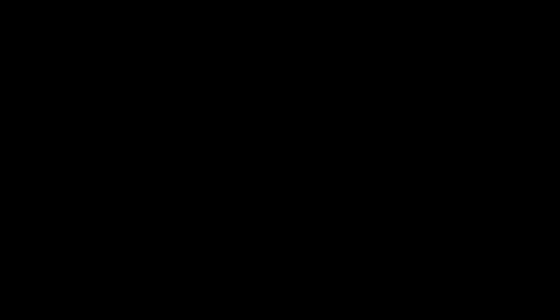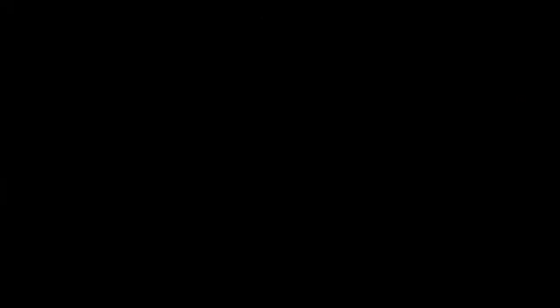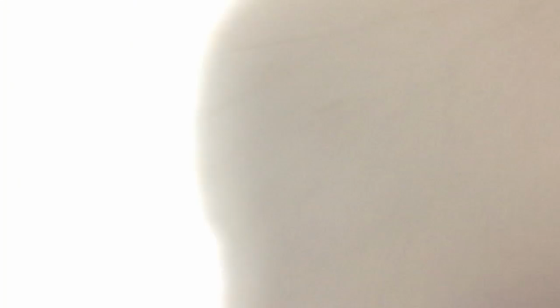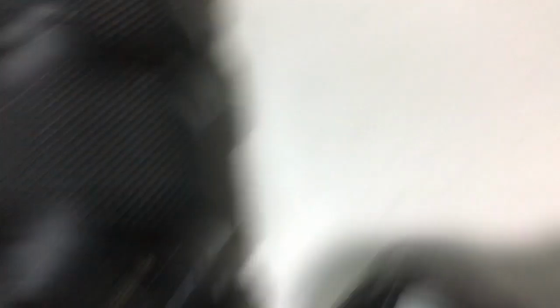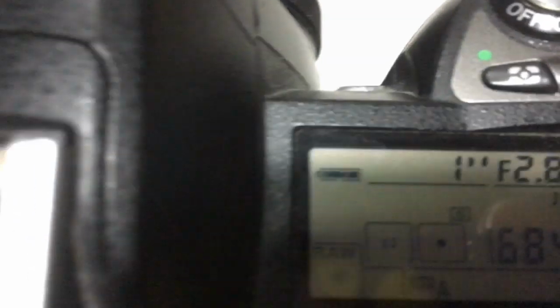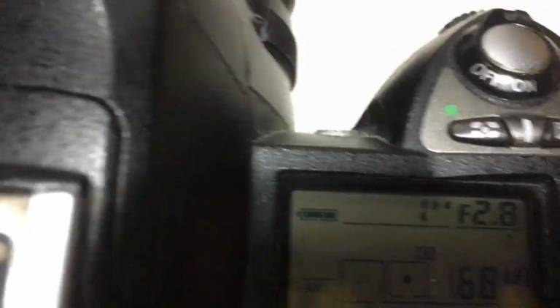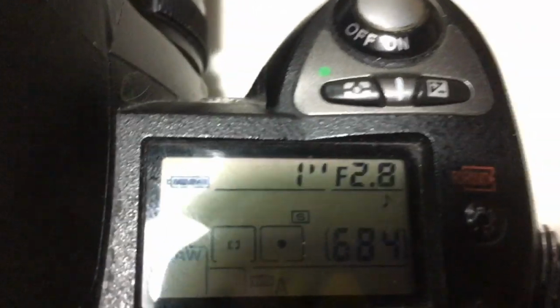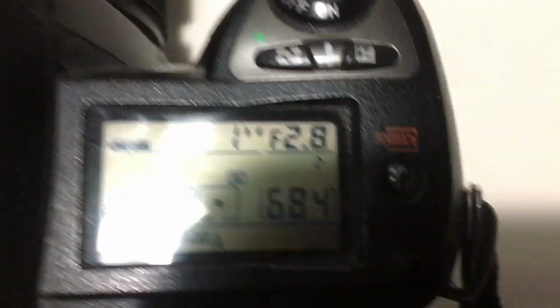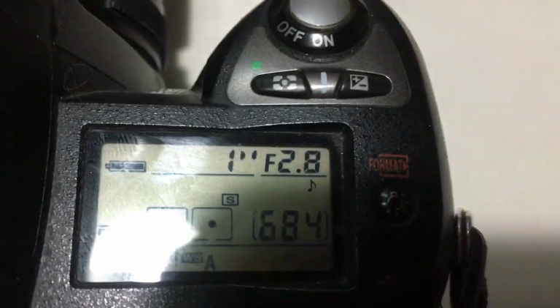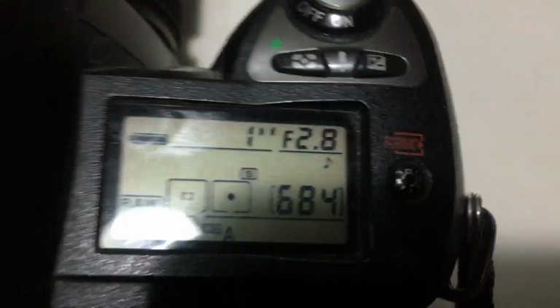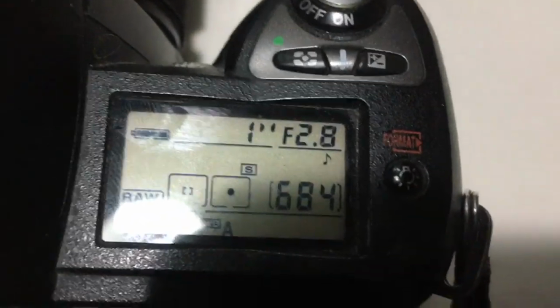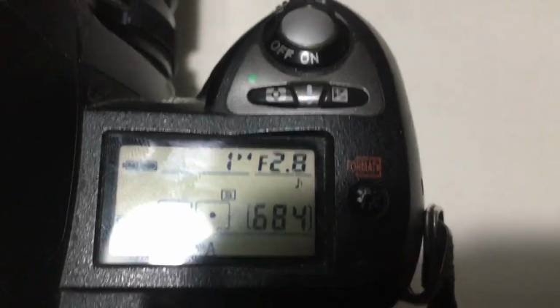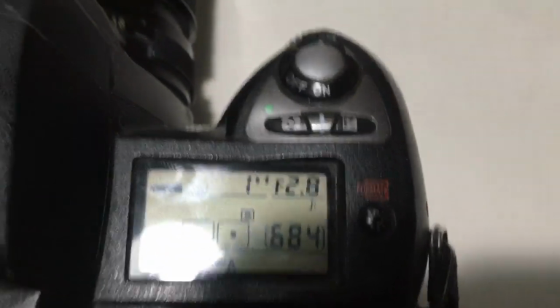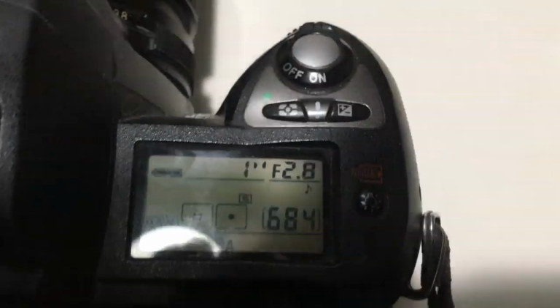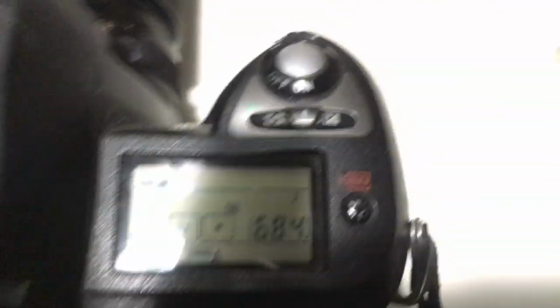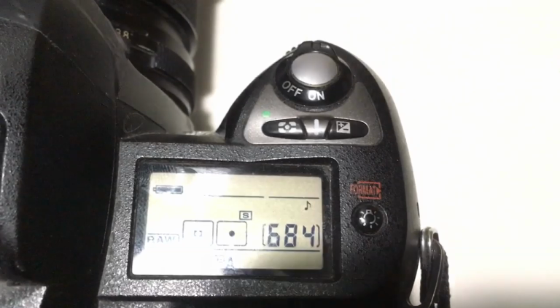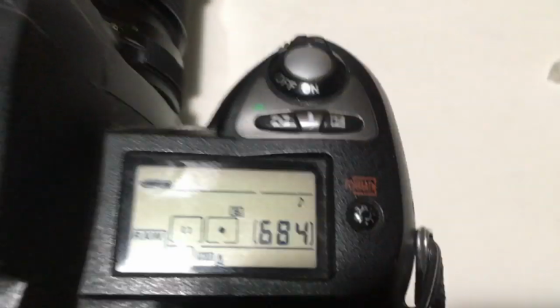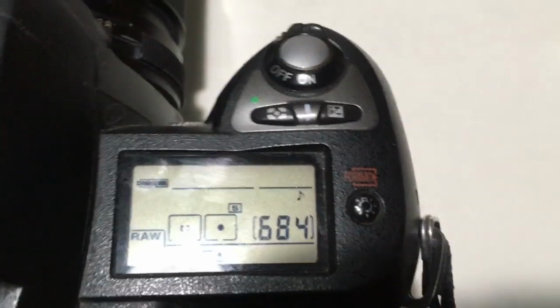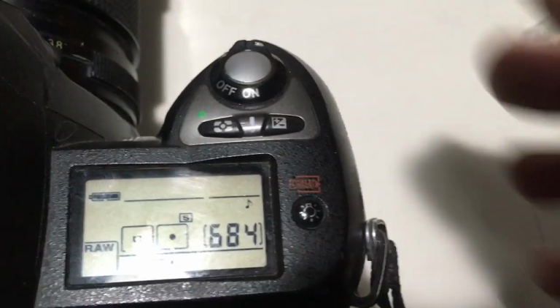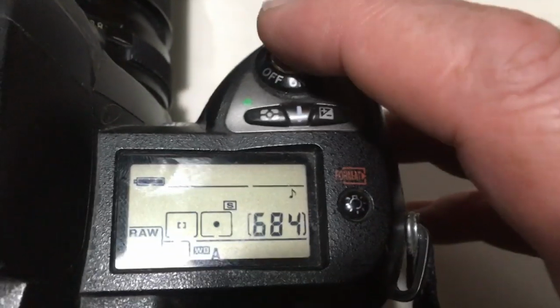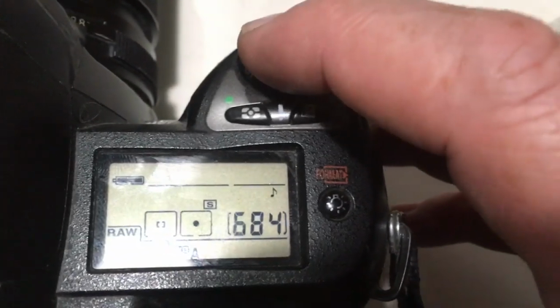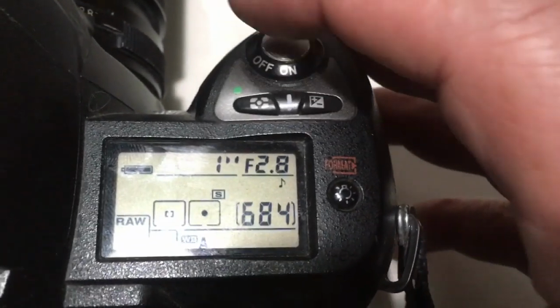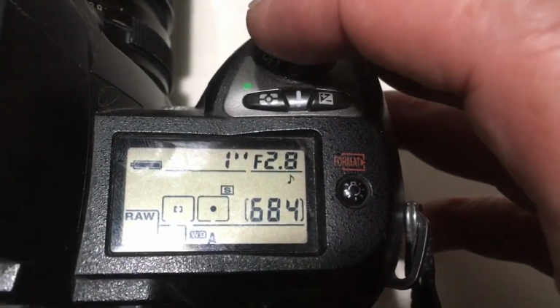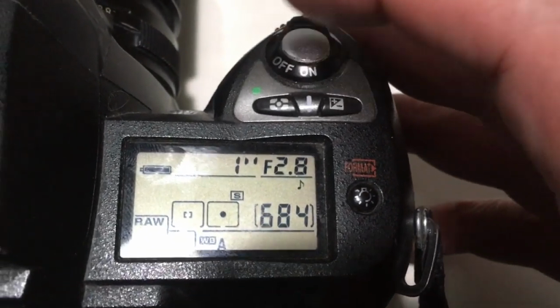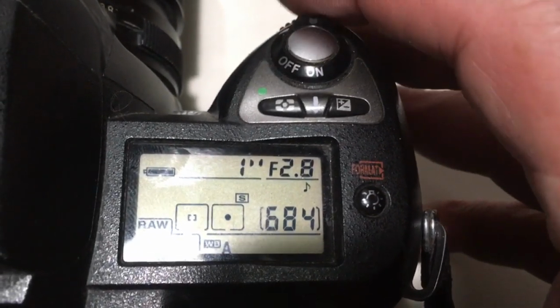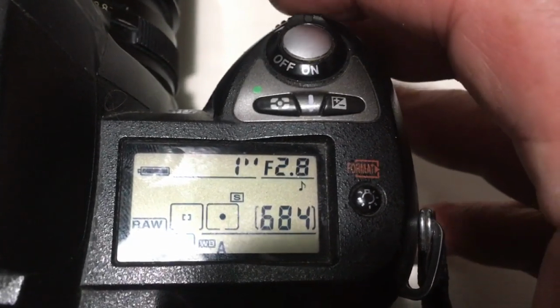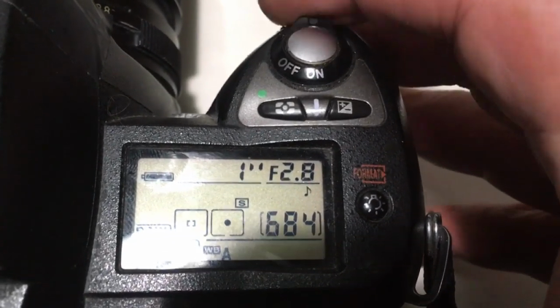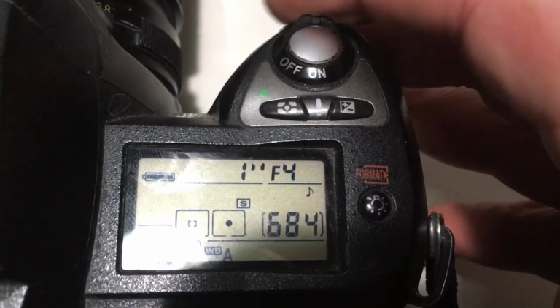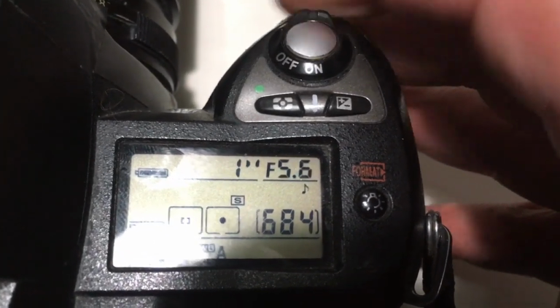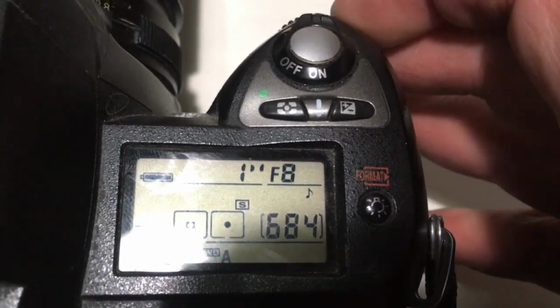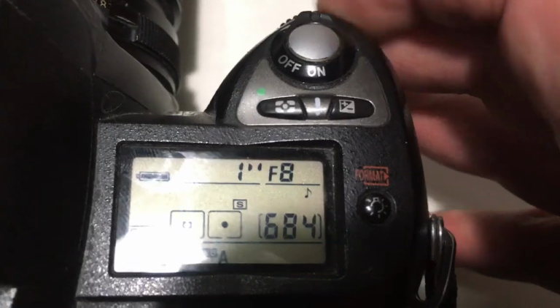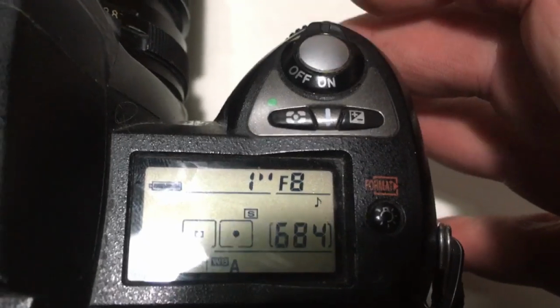Look, I pre-programmed focal lenses 500 millimeter and aperture range for your experiments from 2.8 to 8.